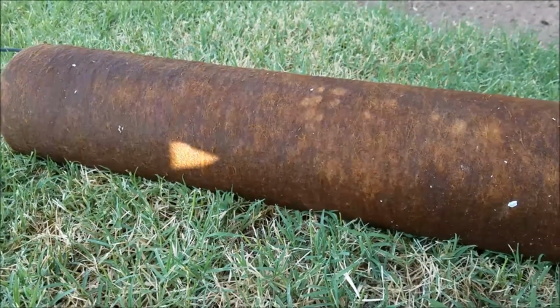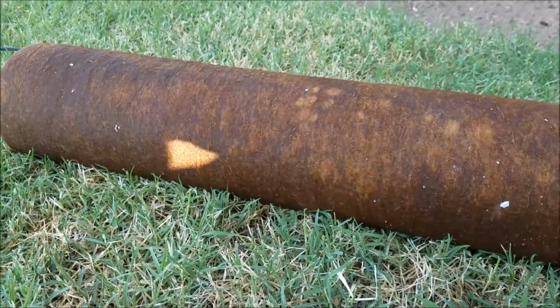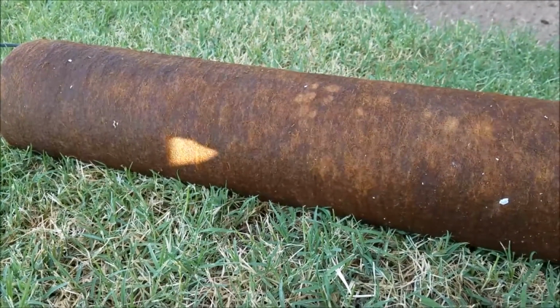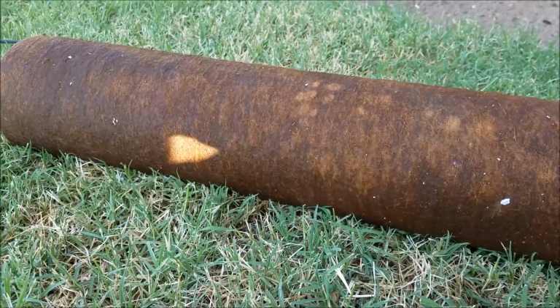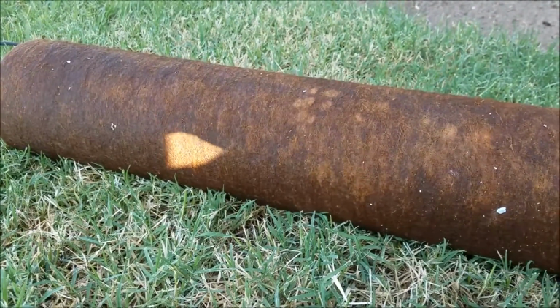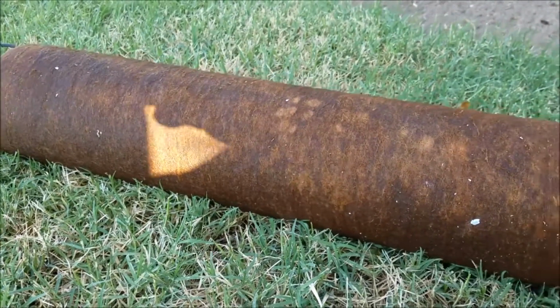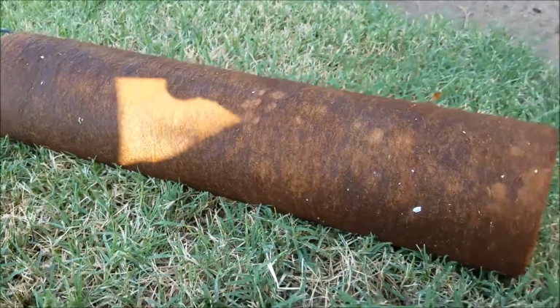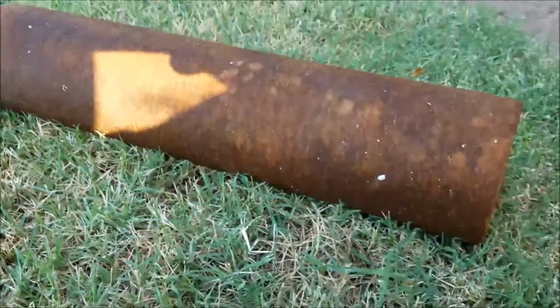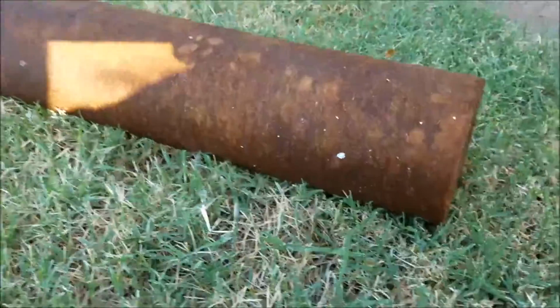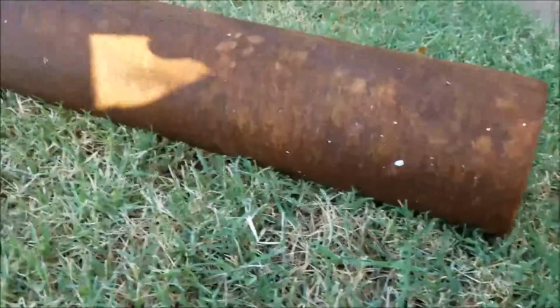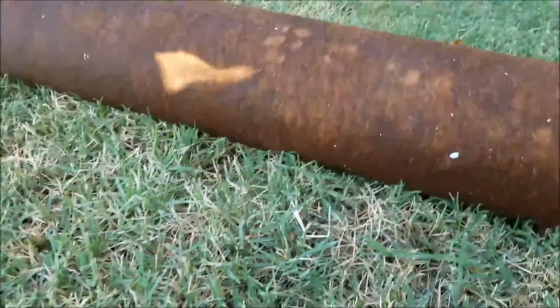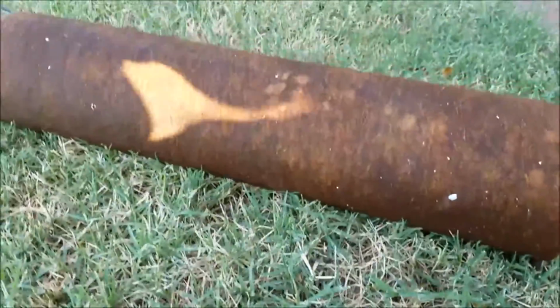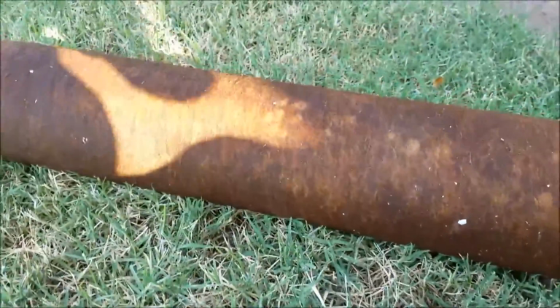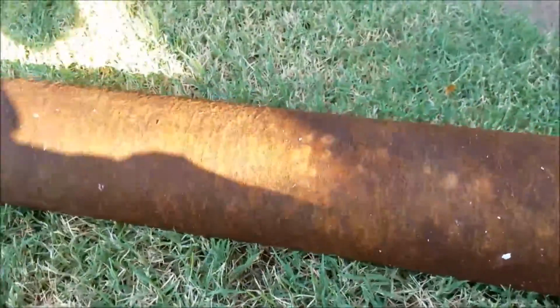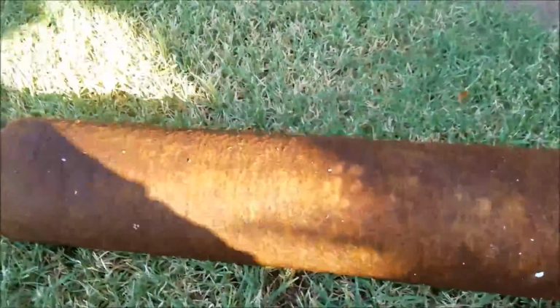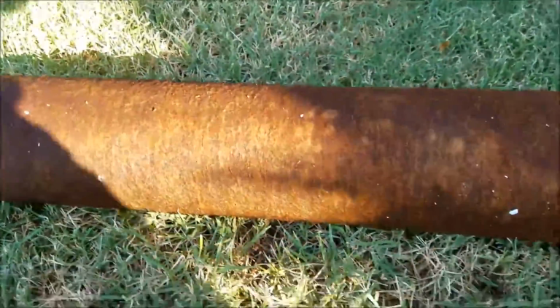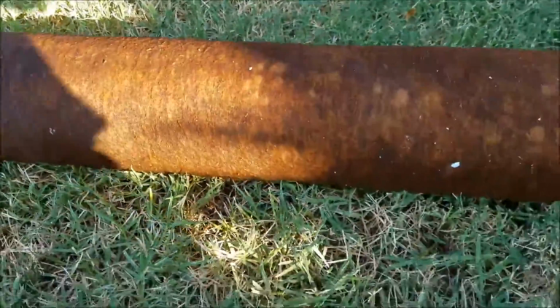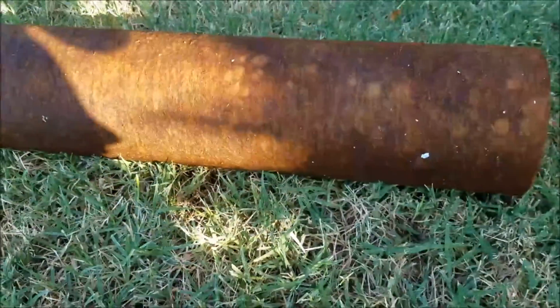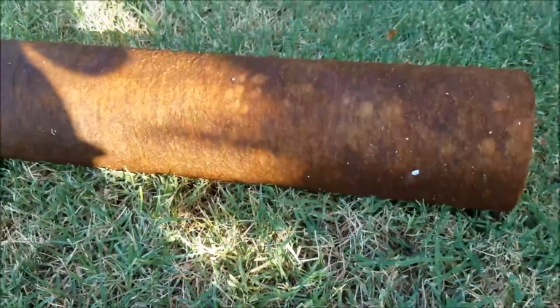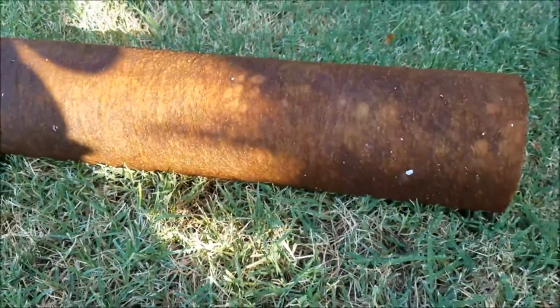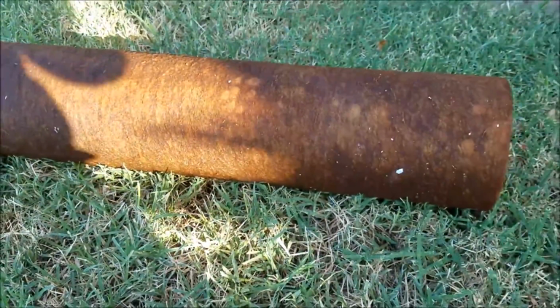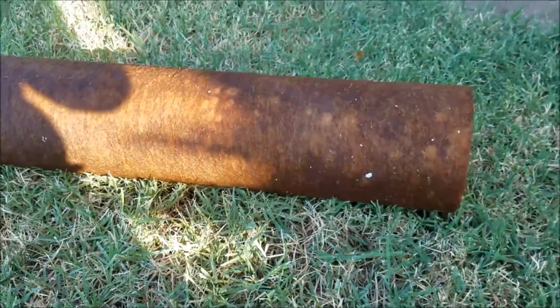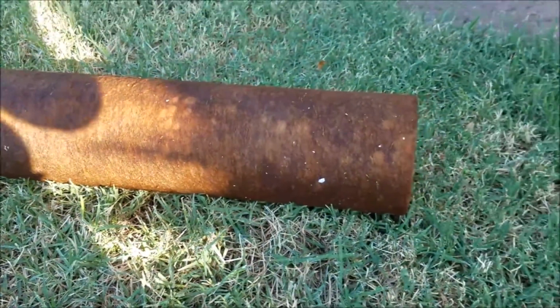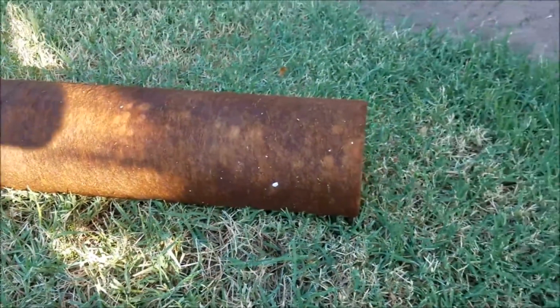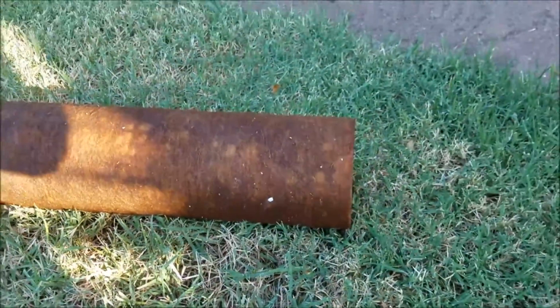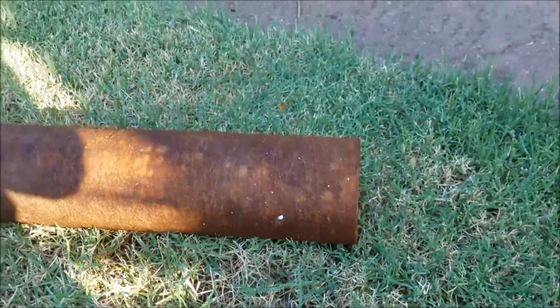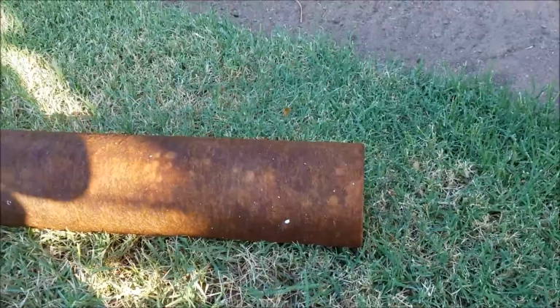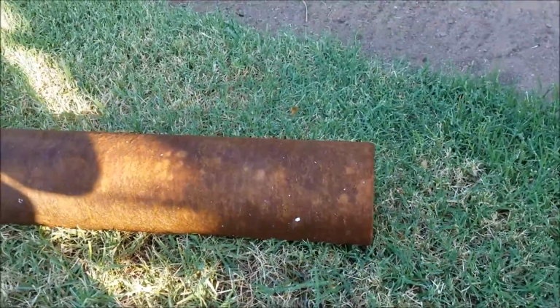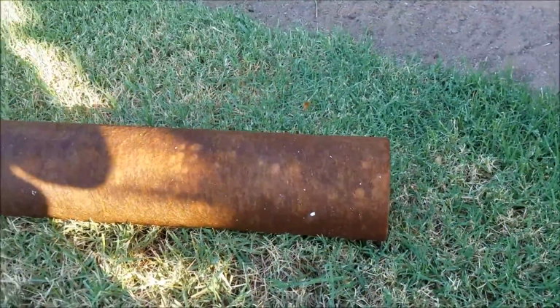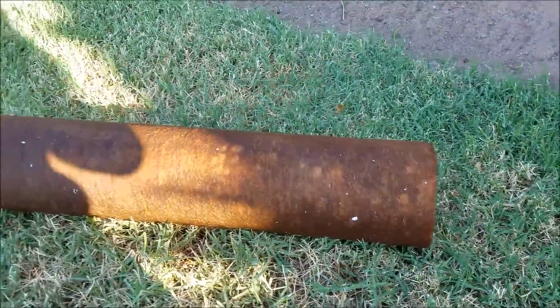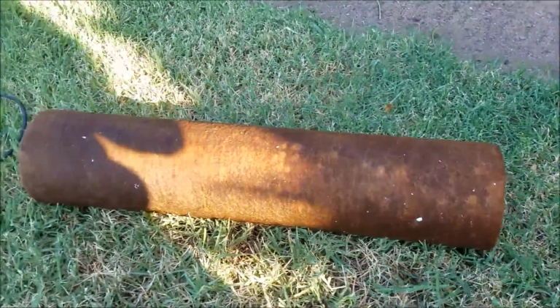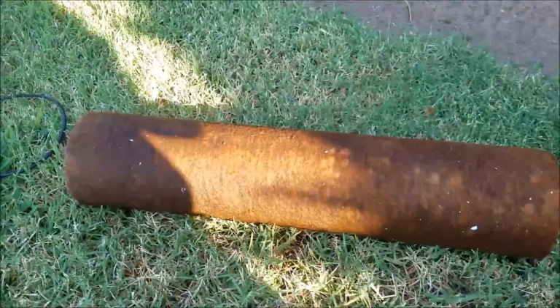We're here in Clovis, California, and this is the whole house filter. It's the sediment filter that we took out. As you can see, it looks like it's been in there for a very long time.